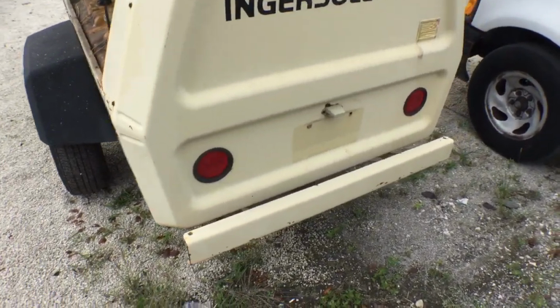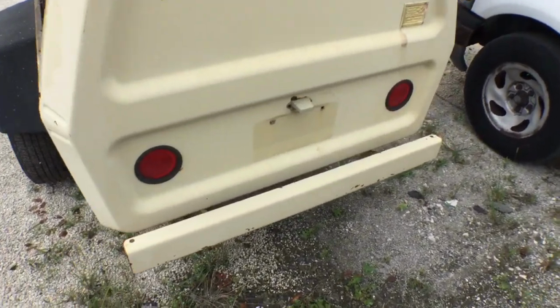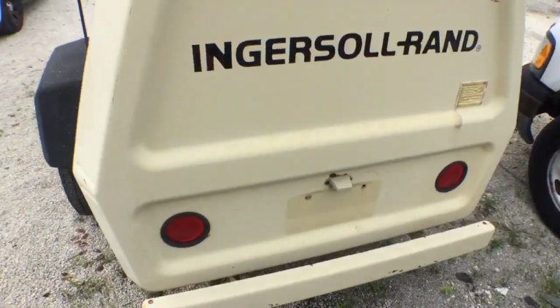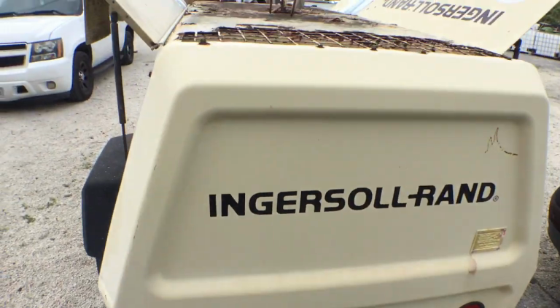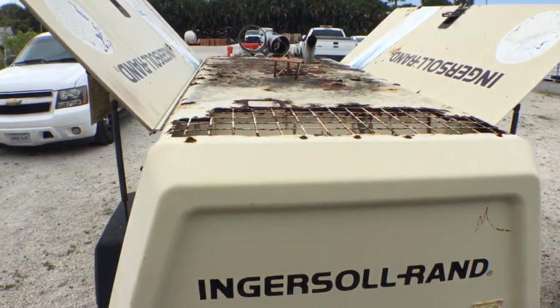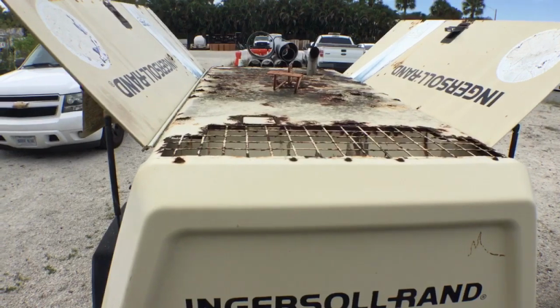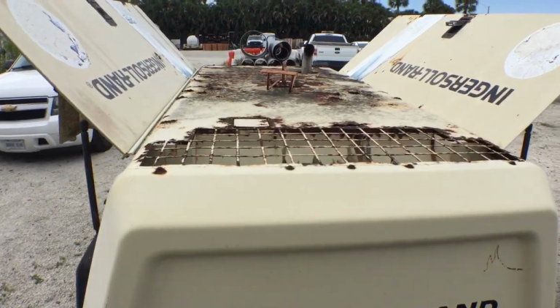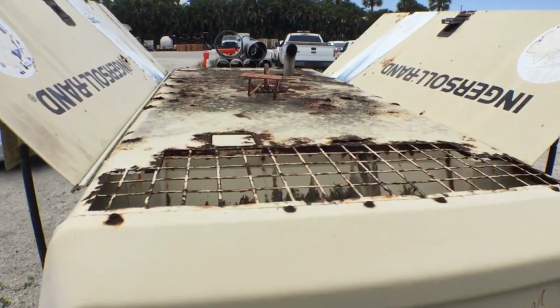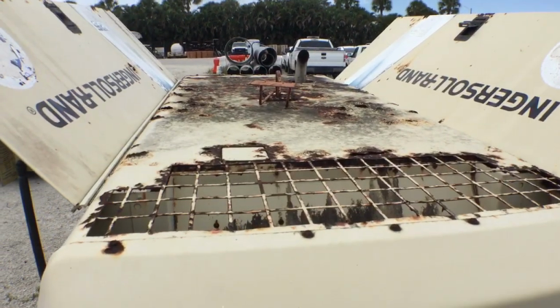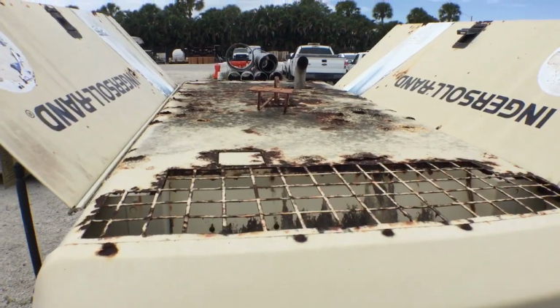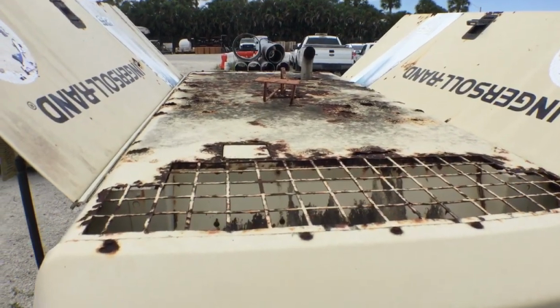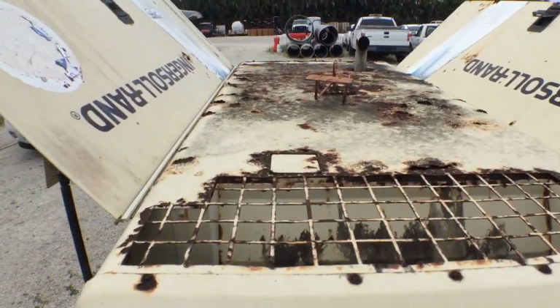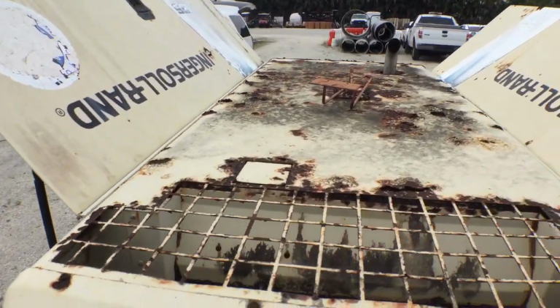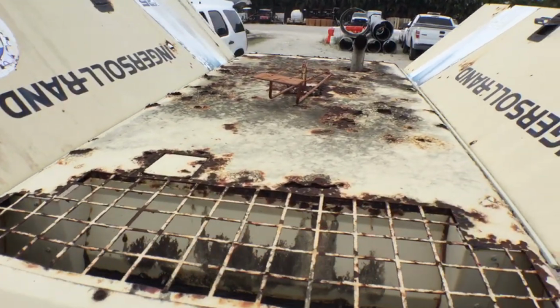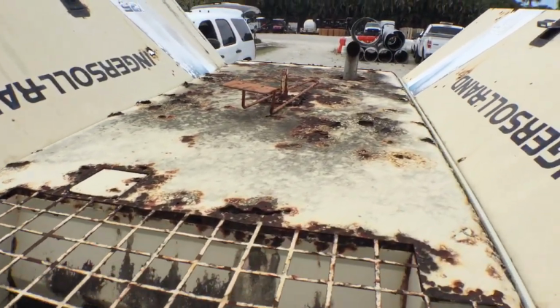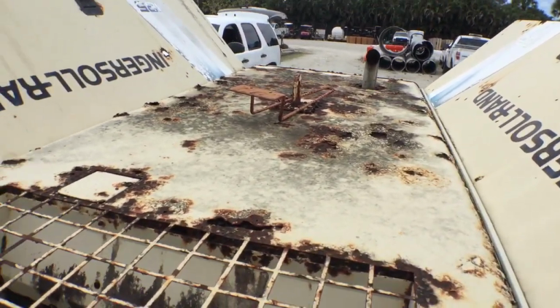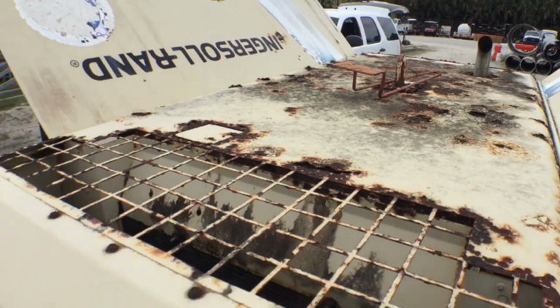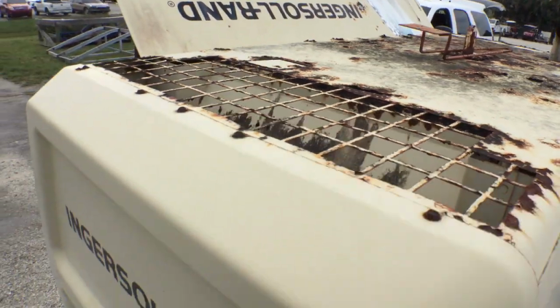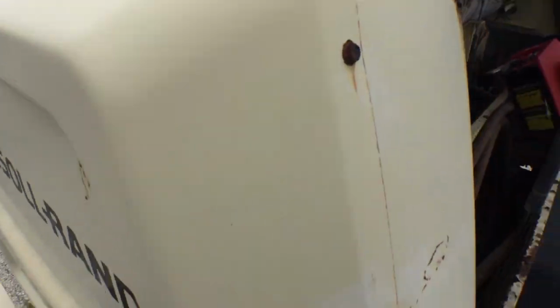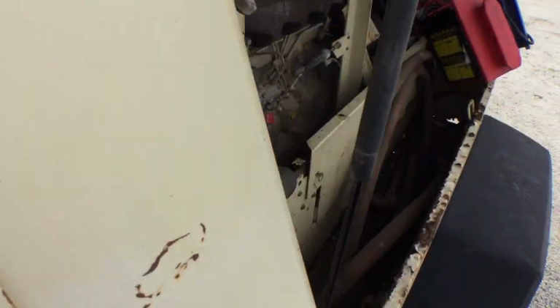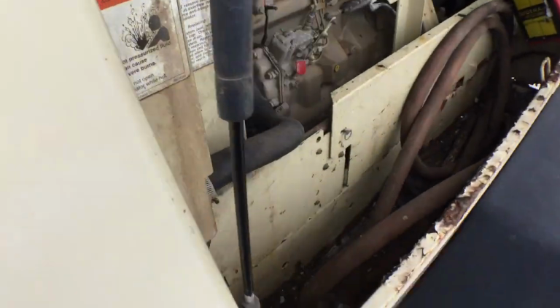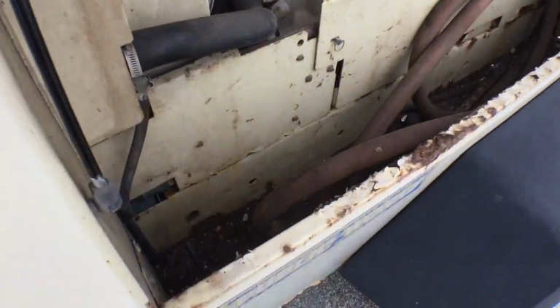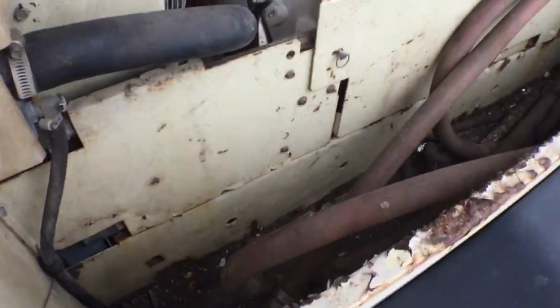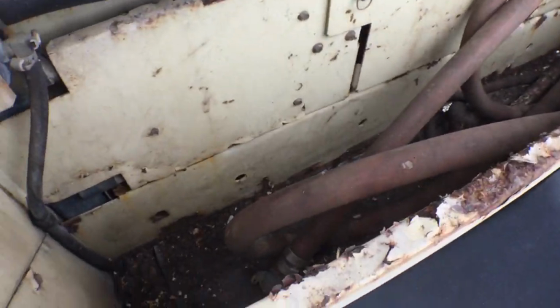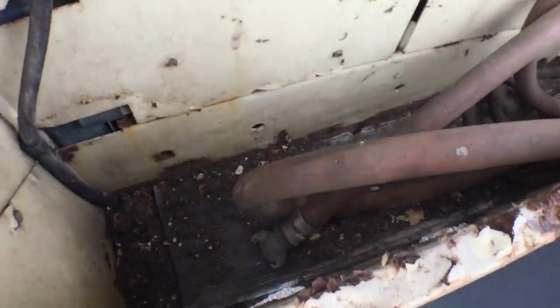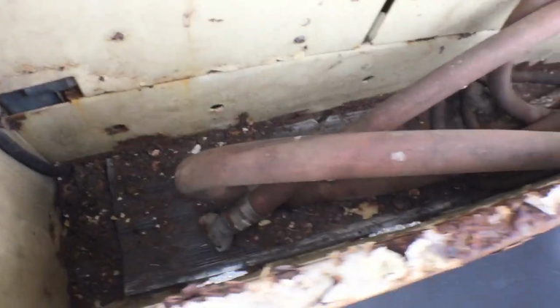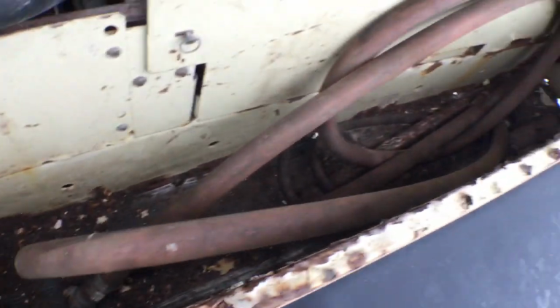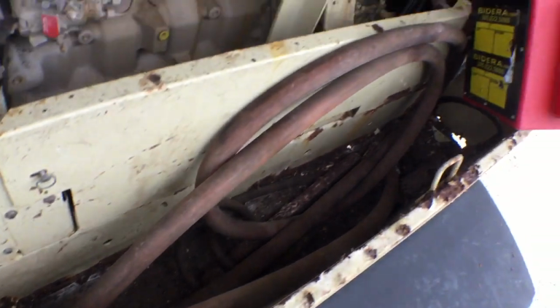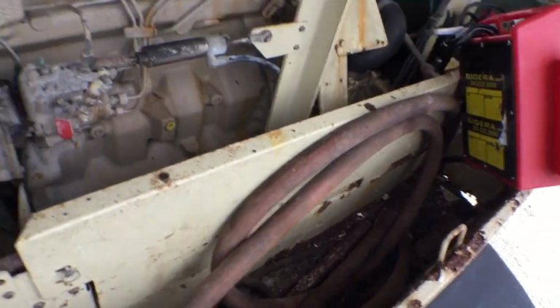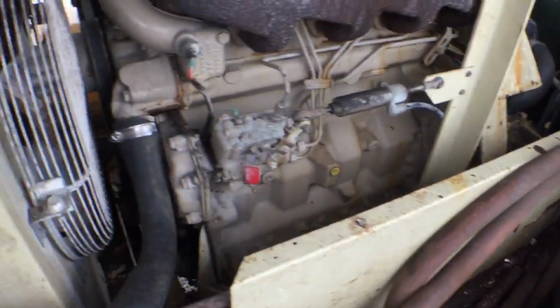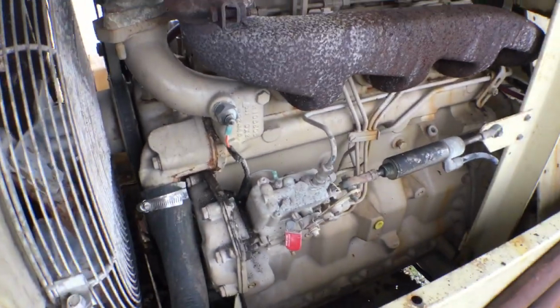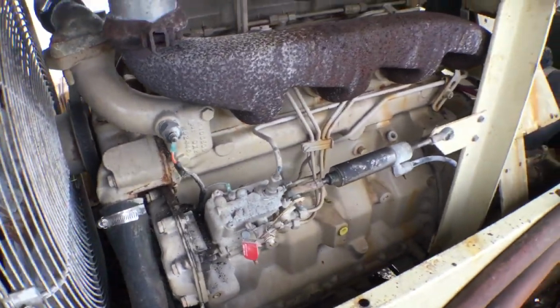It's got the lights. It had a tag and the registration, so the title will need to be transferred over. Let me show you the rust on the roof. It's got a cable here that's going with it.